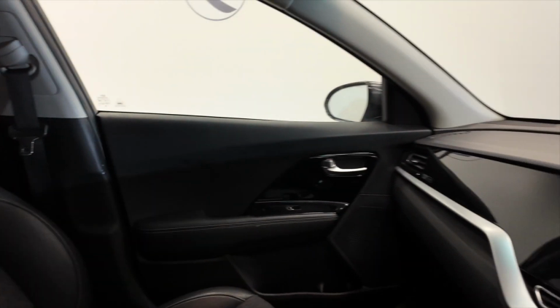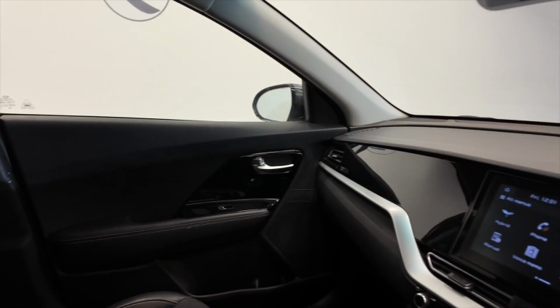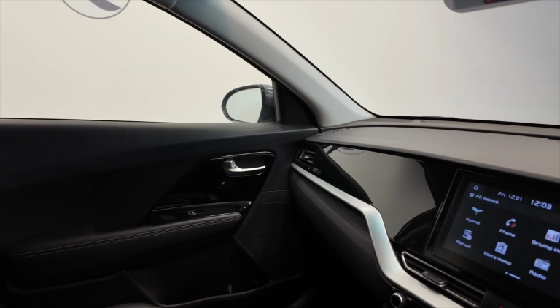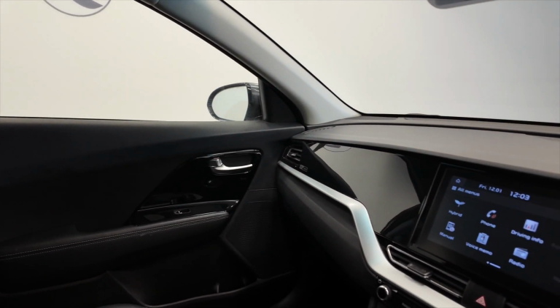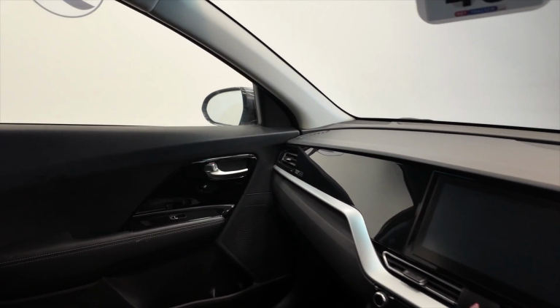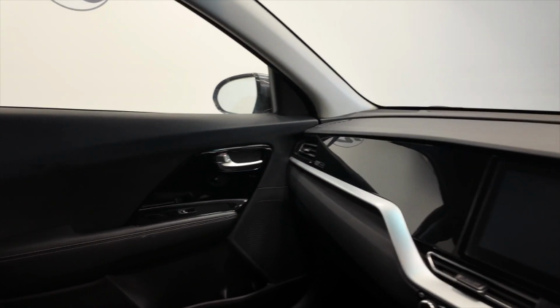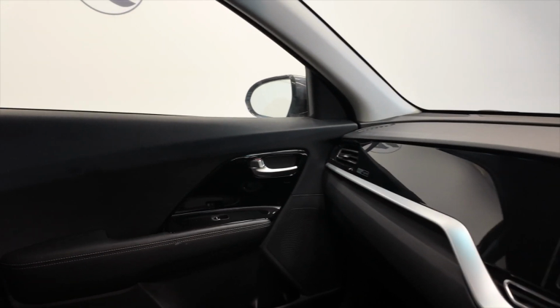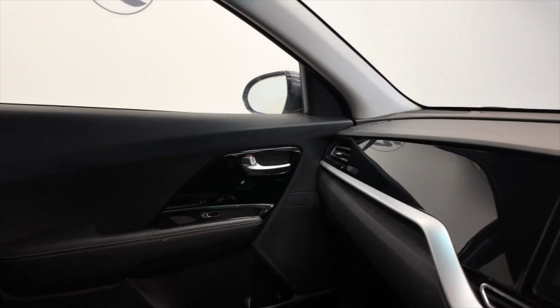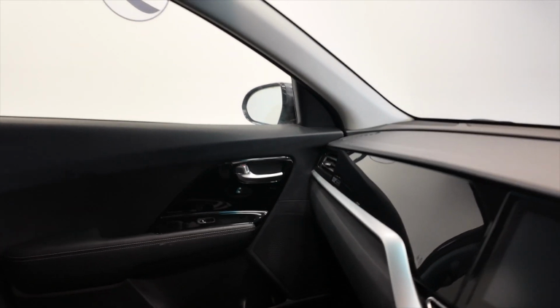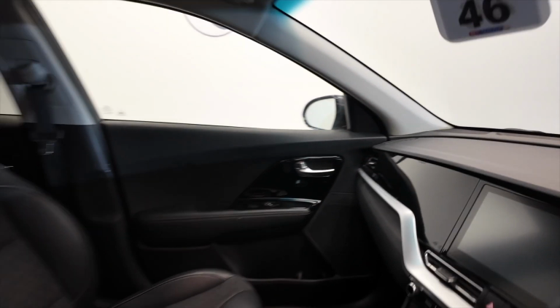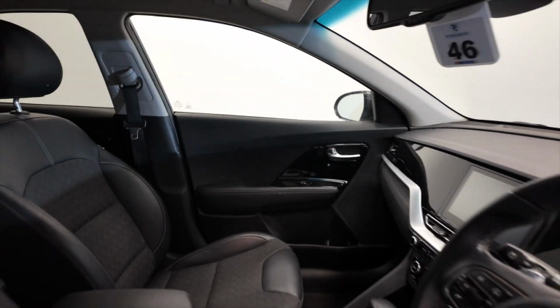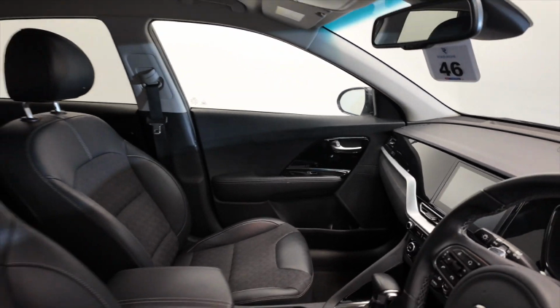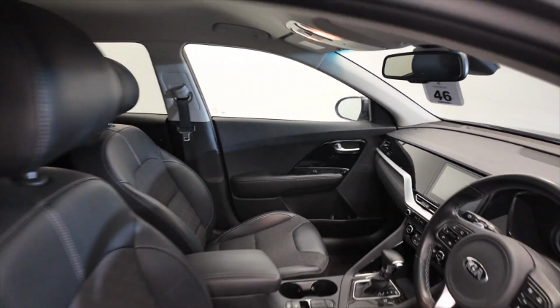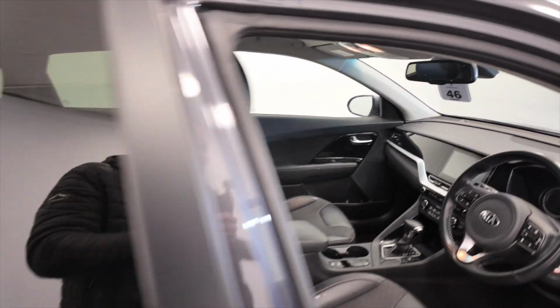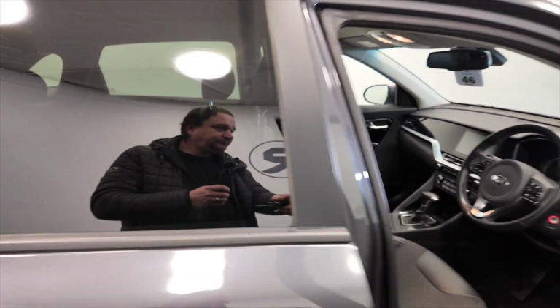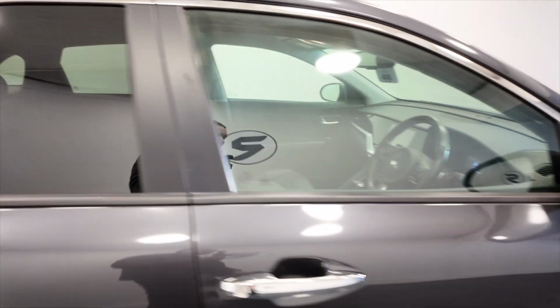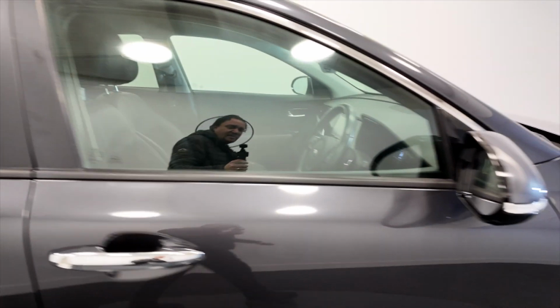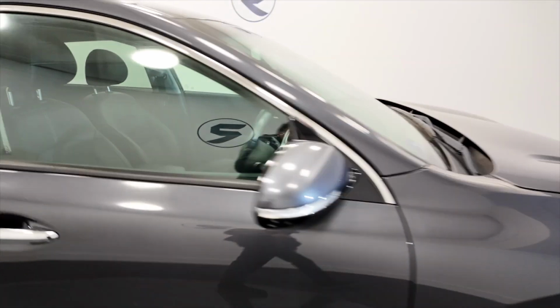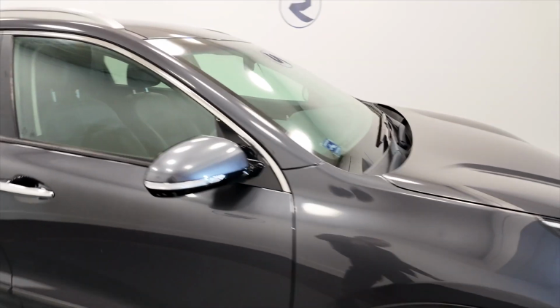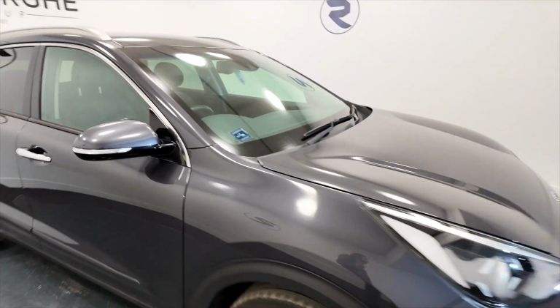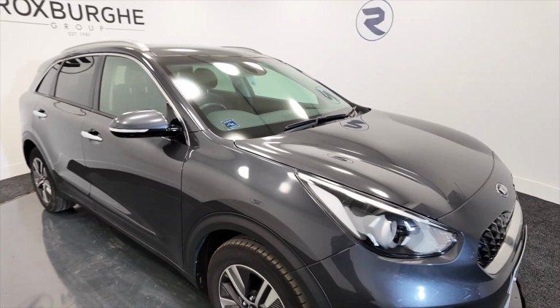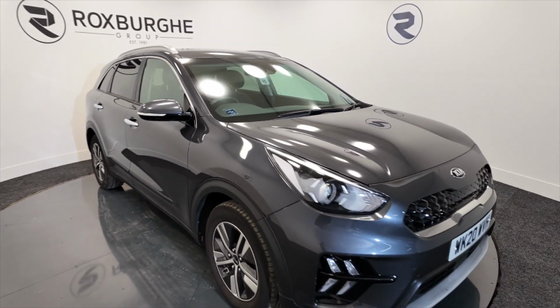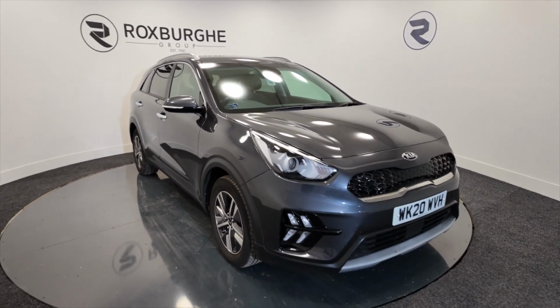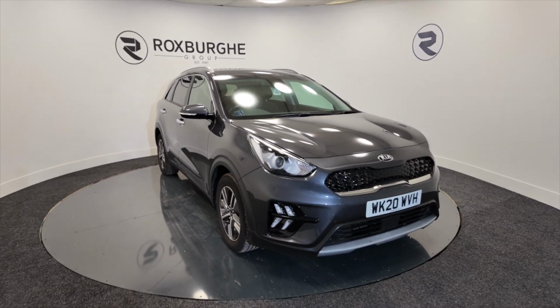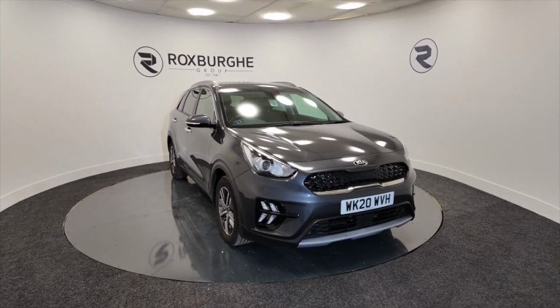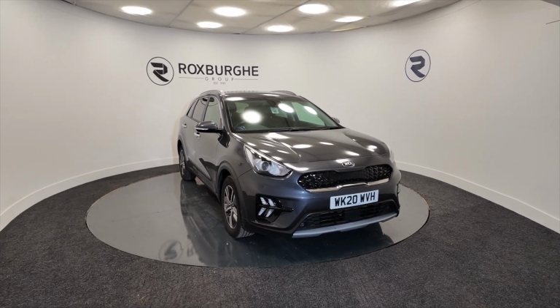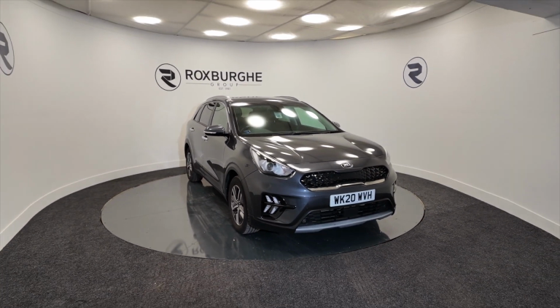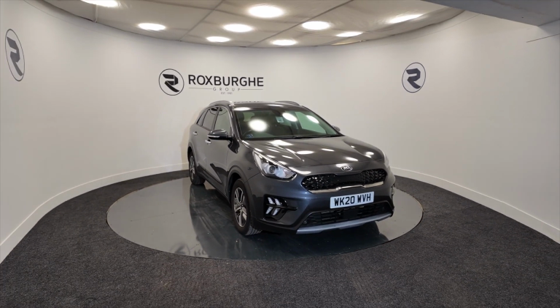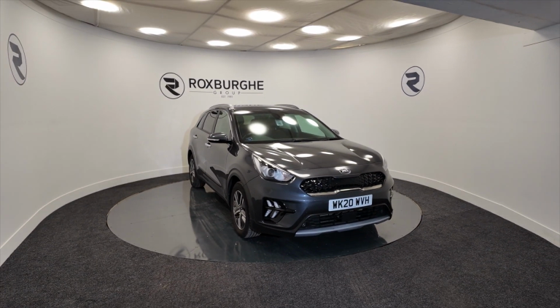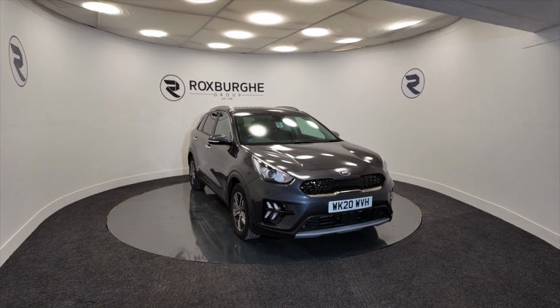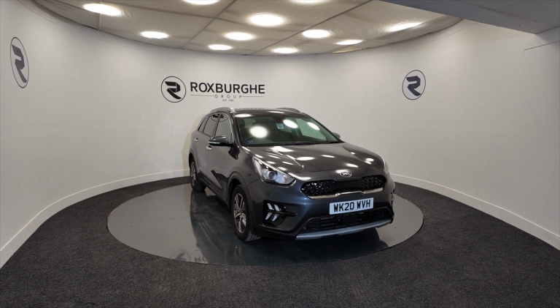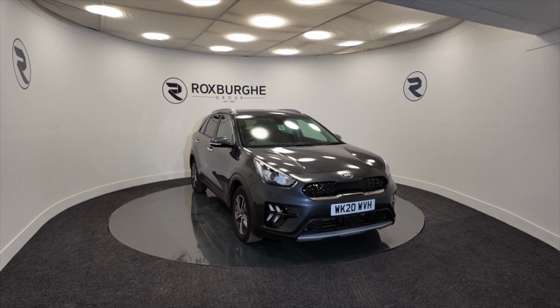As I said earlier, ideal for a family with that economy, and it's very spacious. So if you'd like any more information about this vehicle or any of our vehicles here at Roxburgh, you can always visit our website or give us a call today. Thank you.